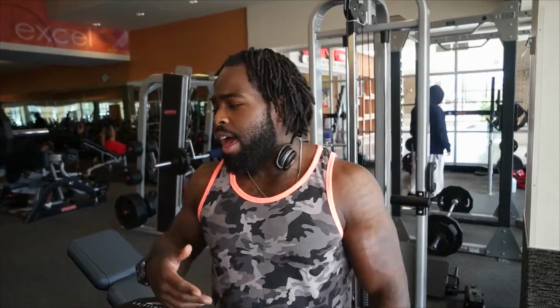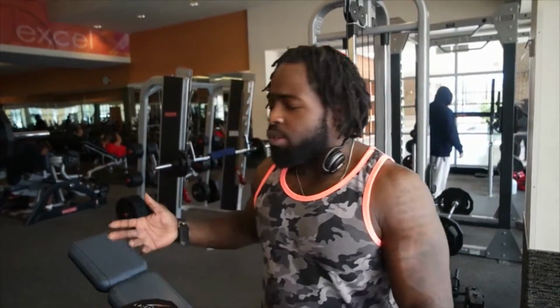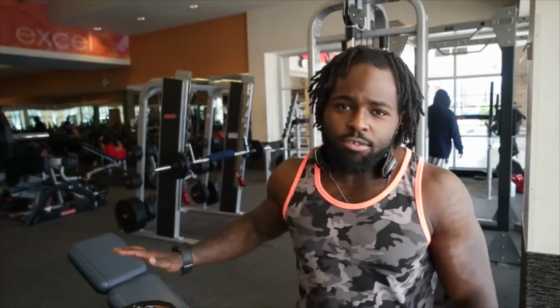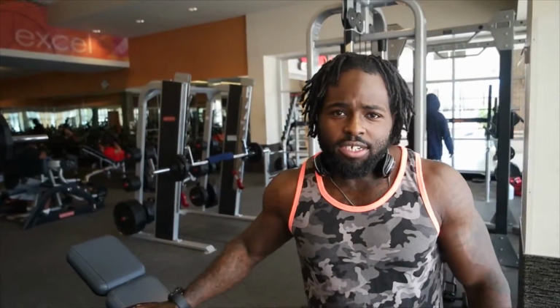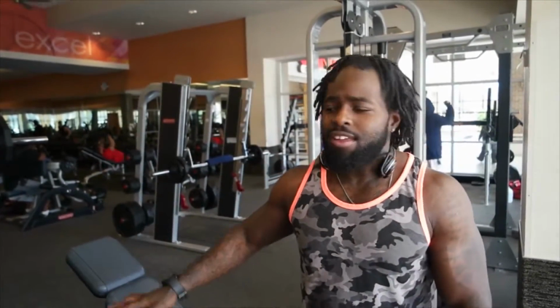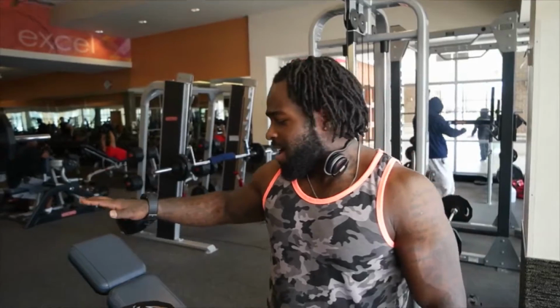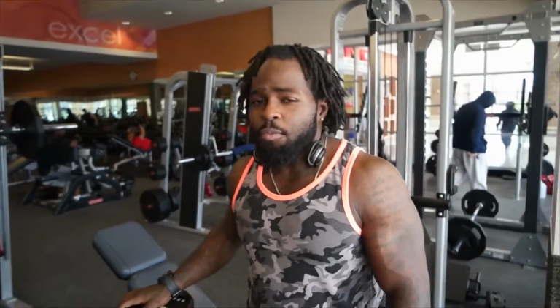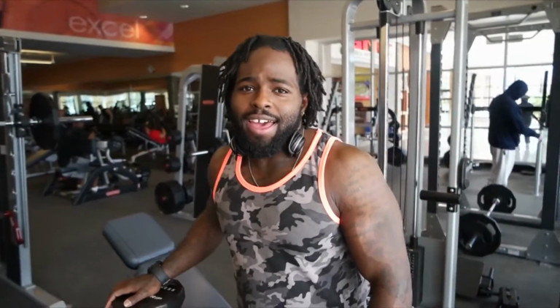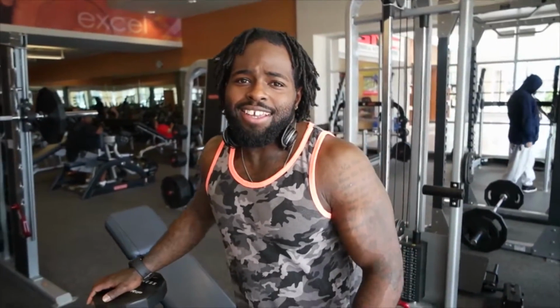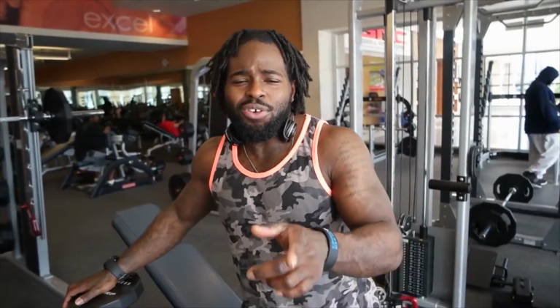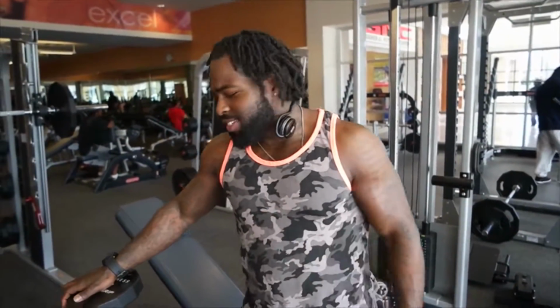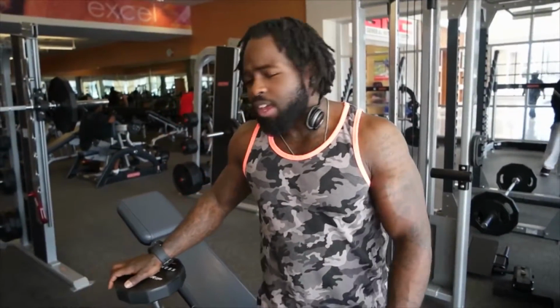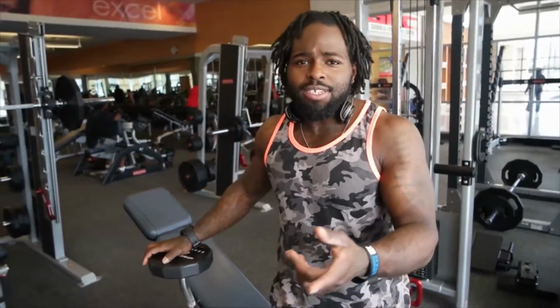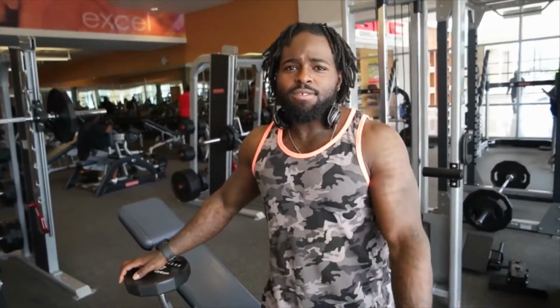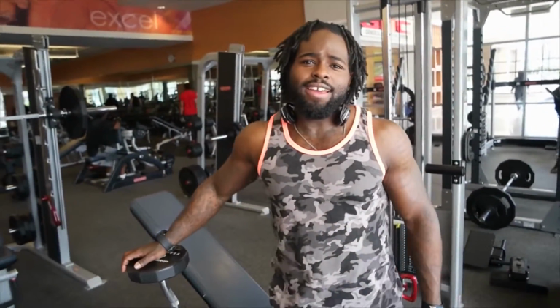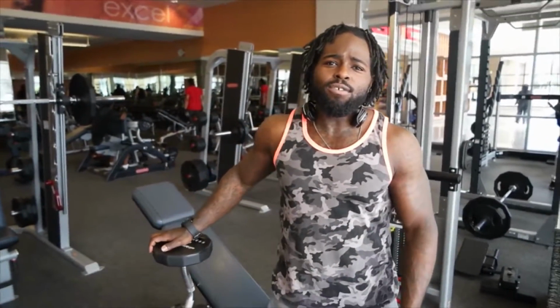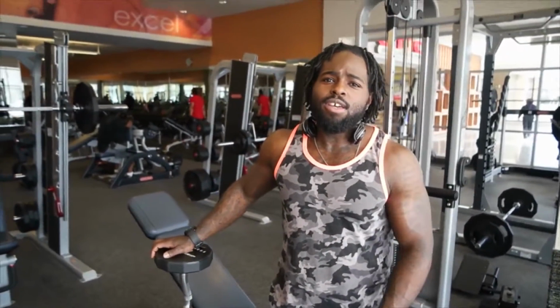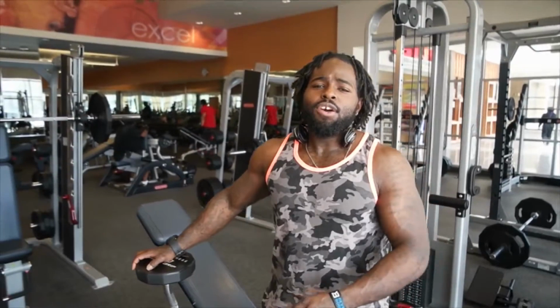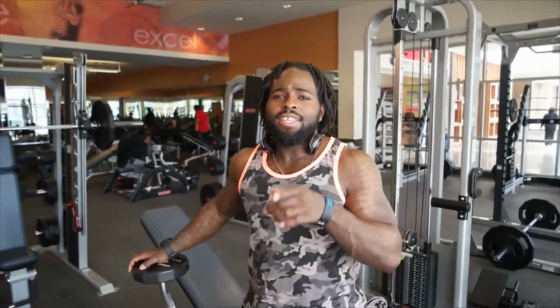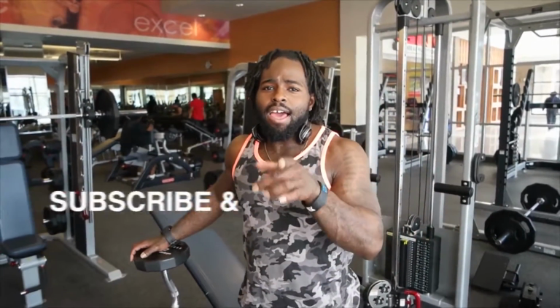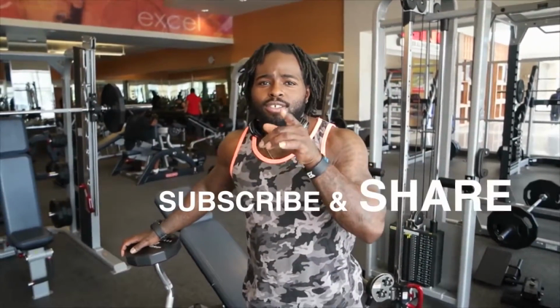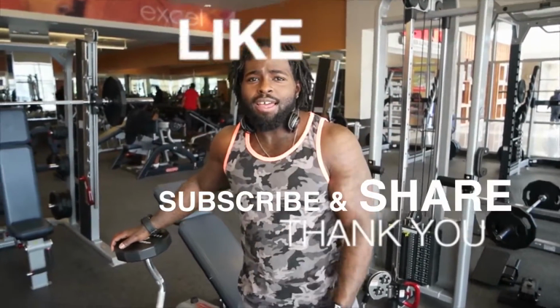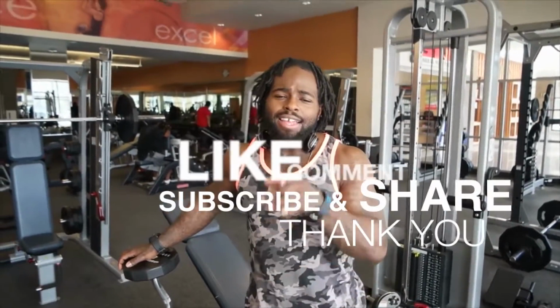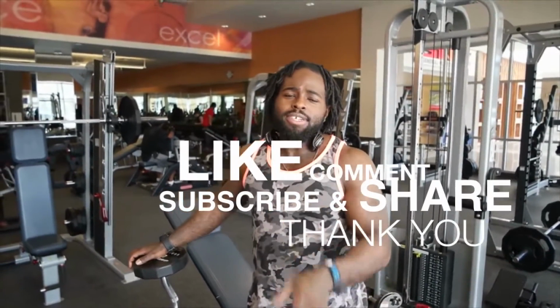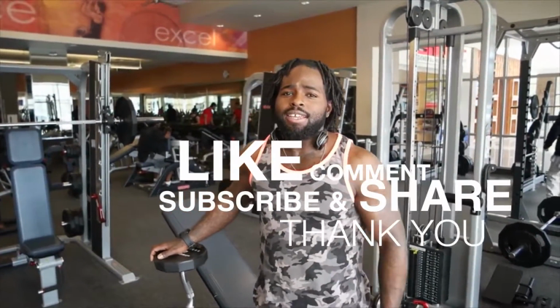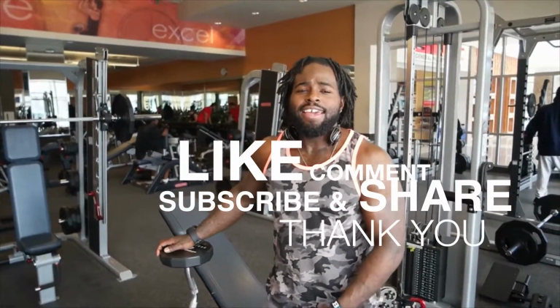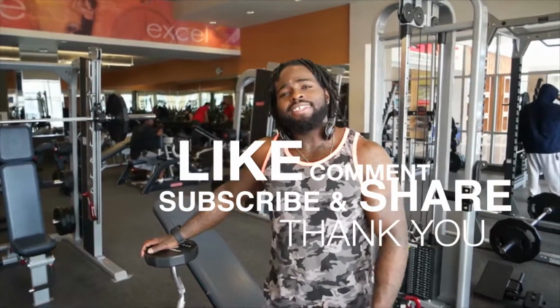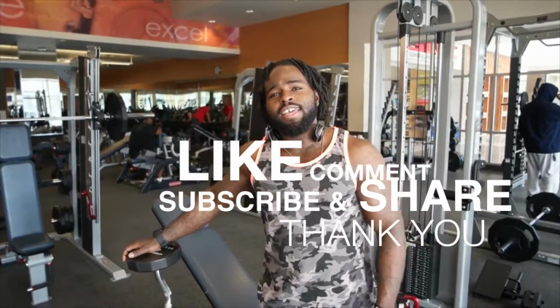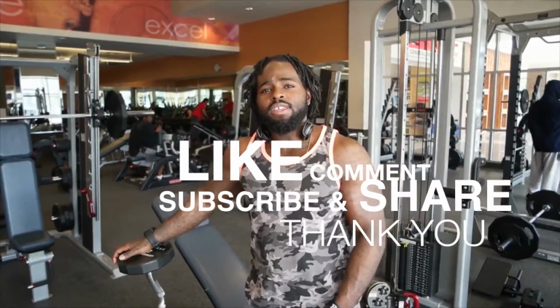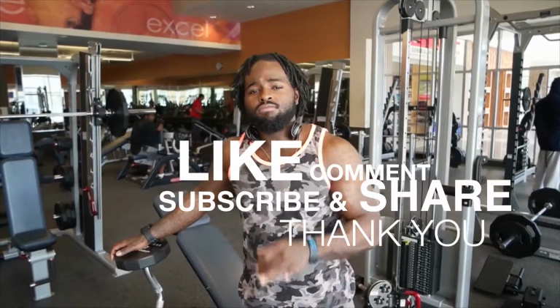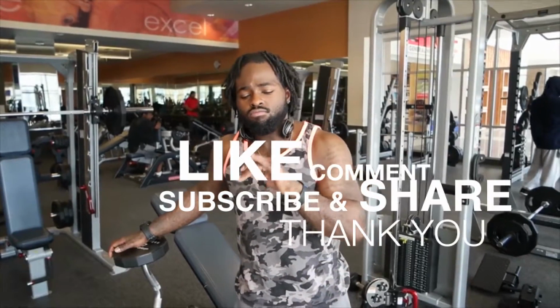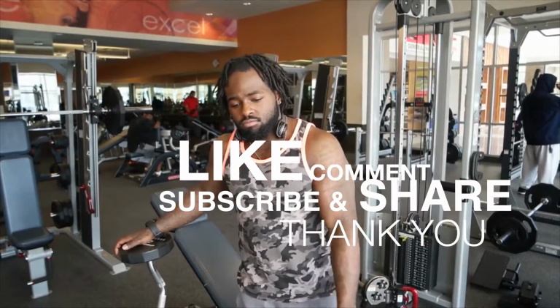I'm going to do another demonstration. Hope you guys enjoyed this and these tips were very helpful. Don't forget to like, comment, and subscribe — it's highly appreciated. I'll see y'all in the next video.